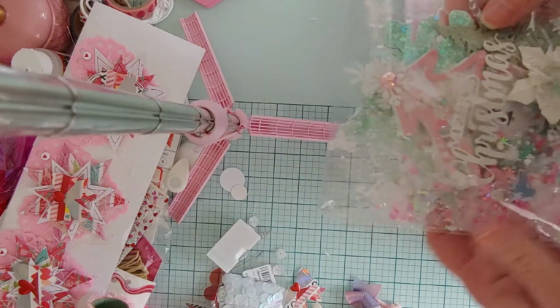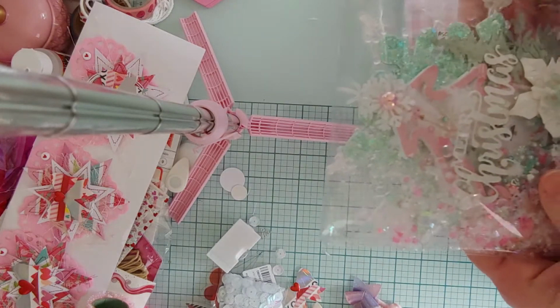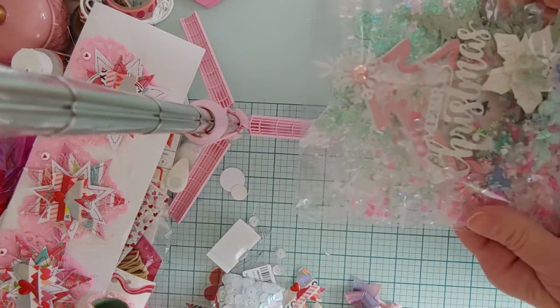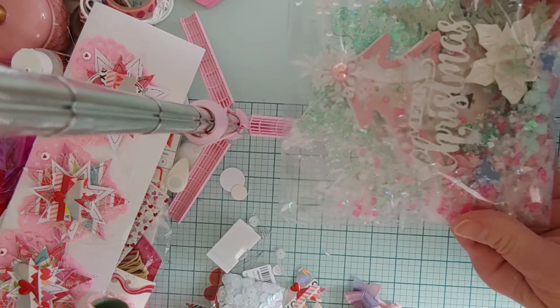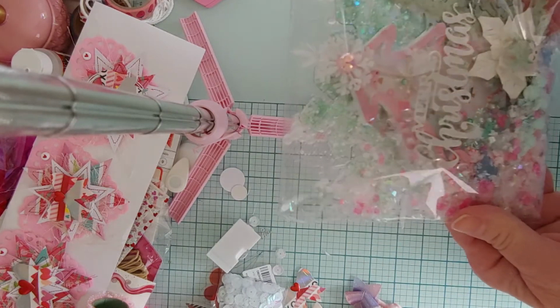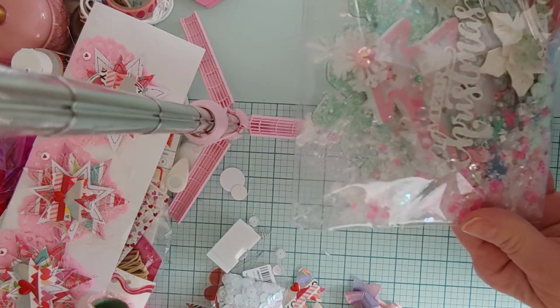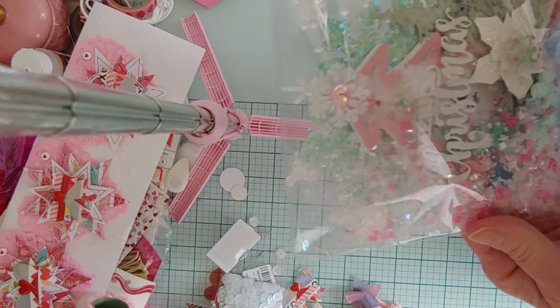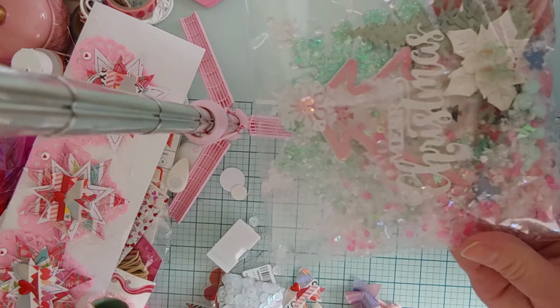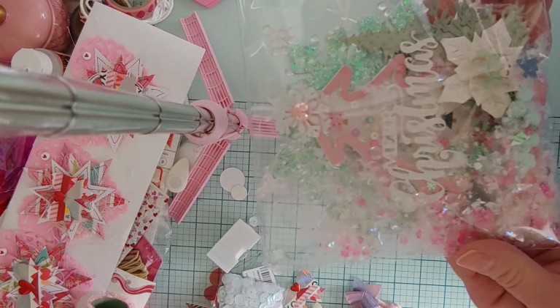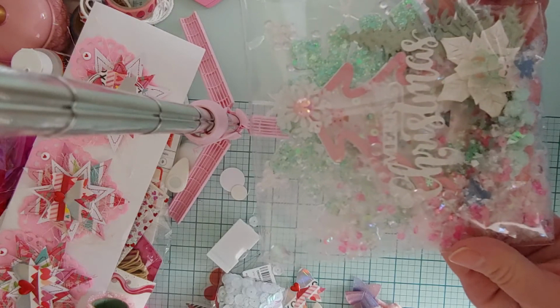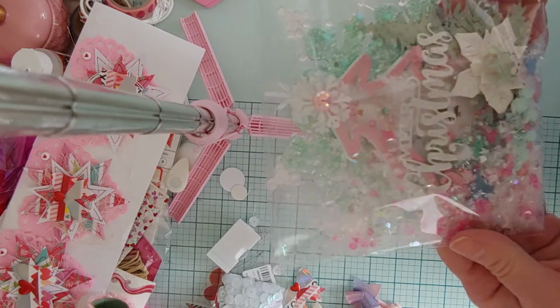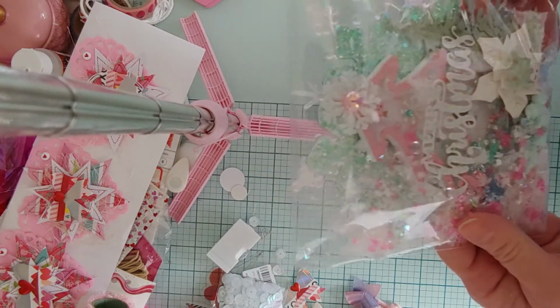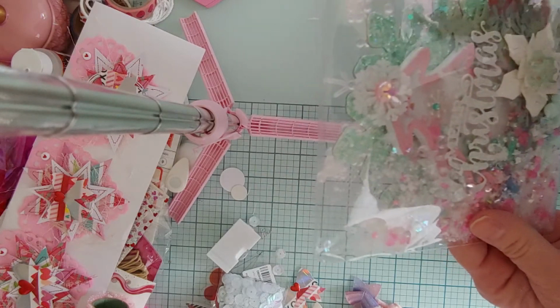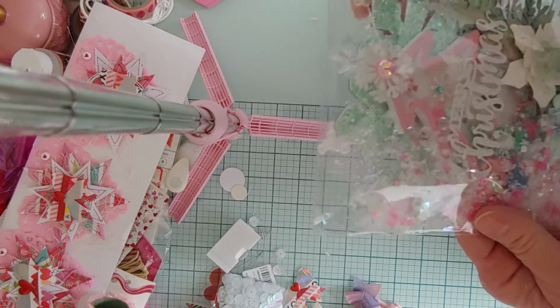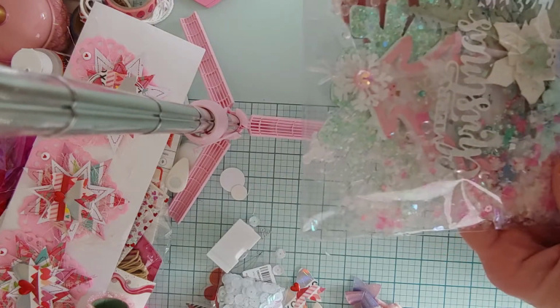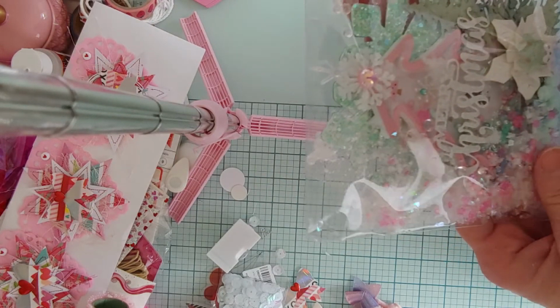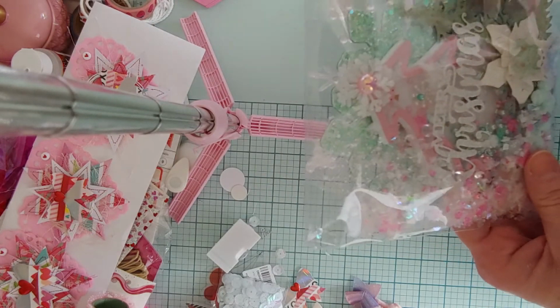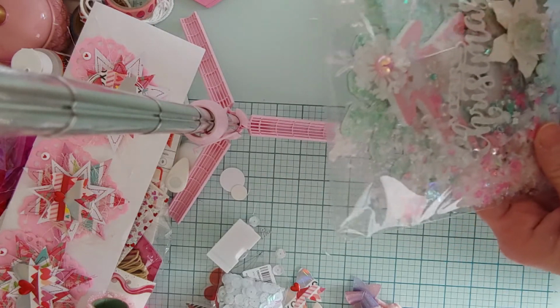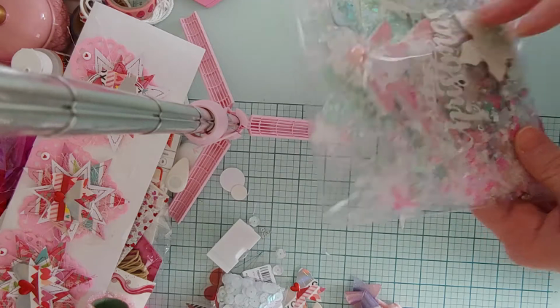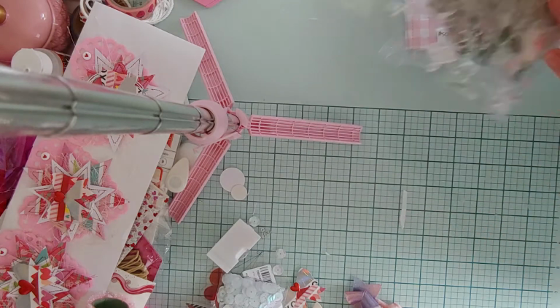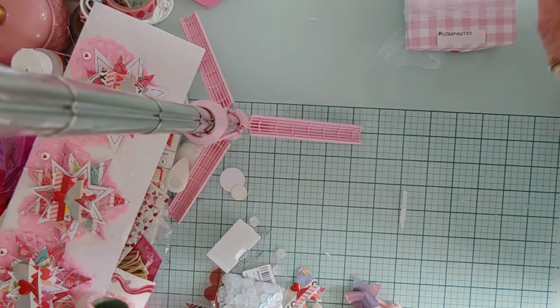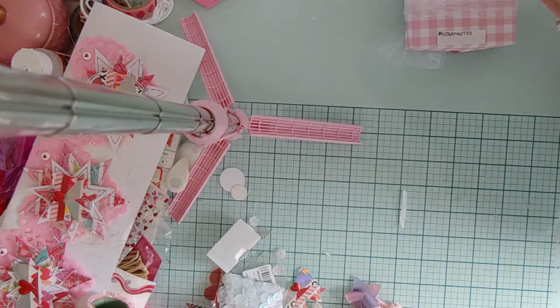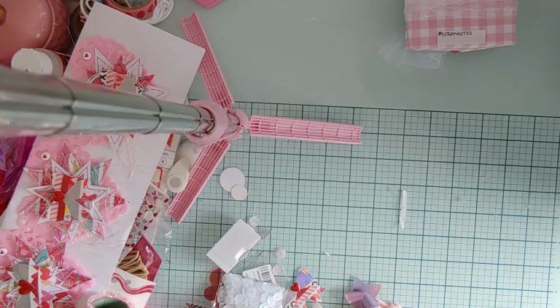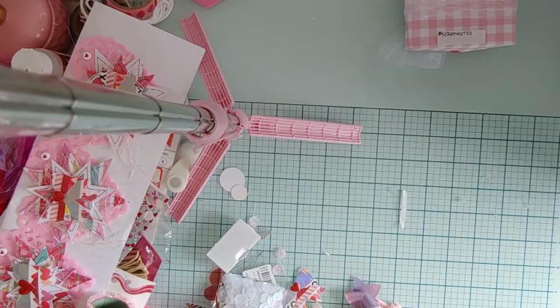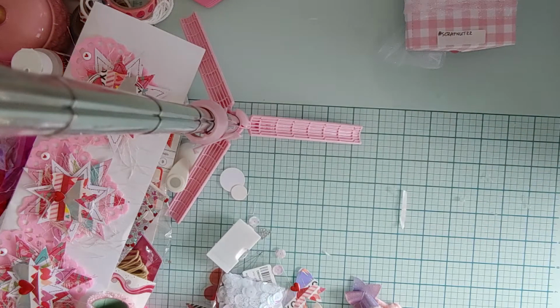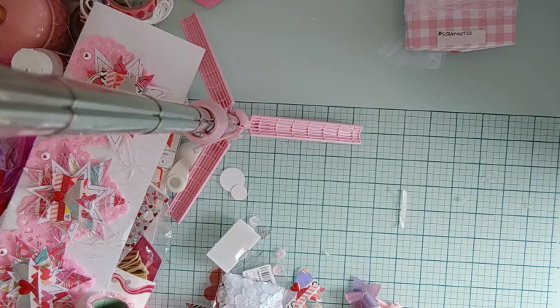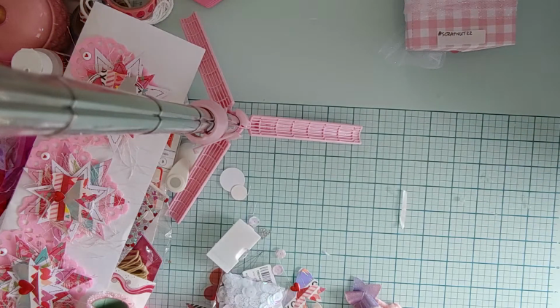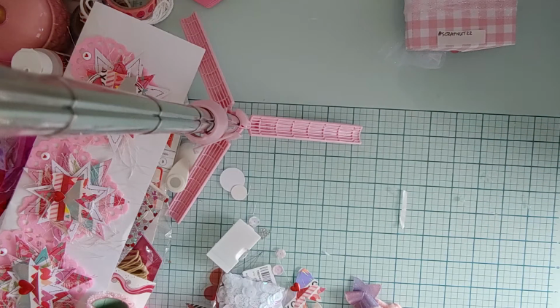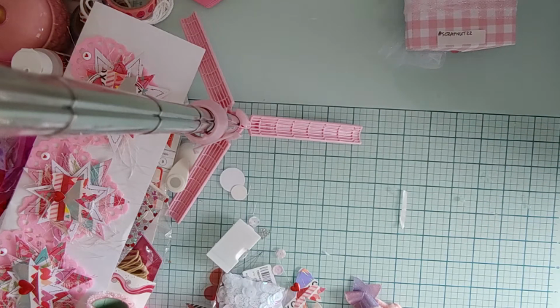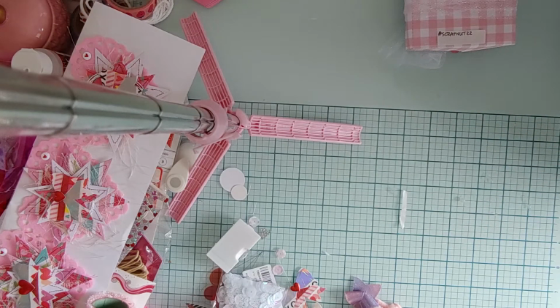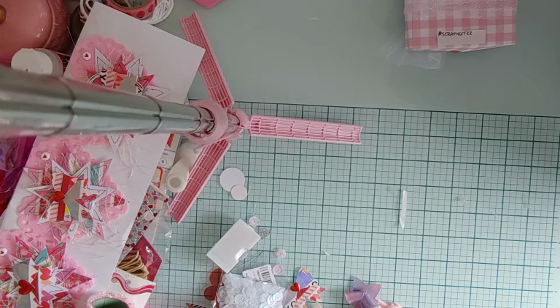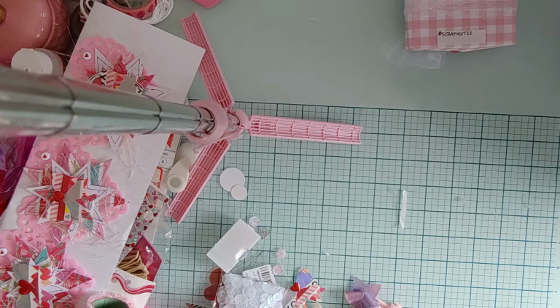Oh my gosh, look at this — it's beautiful! So beautiful. Let me see if I can take it out of here real quick and show you. A little bit of glare but it's beautiful, just beautiful!